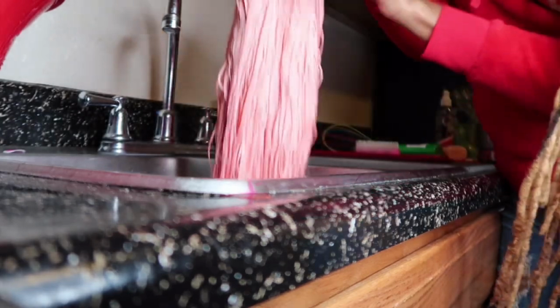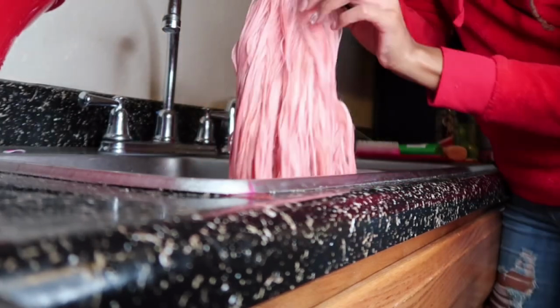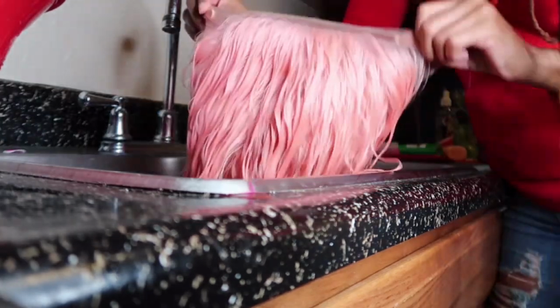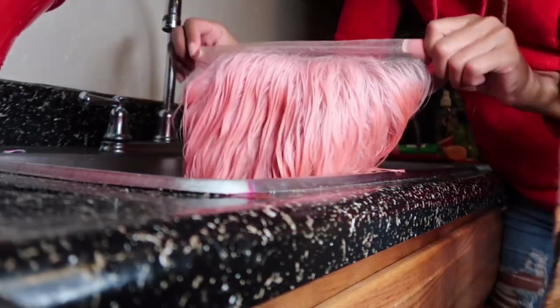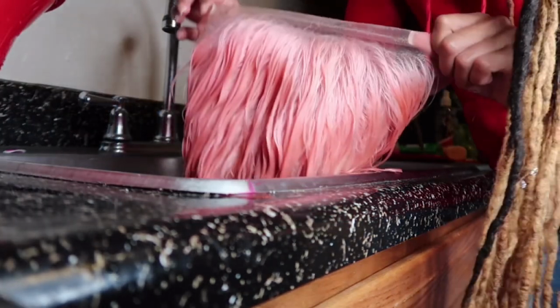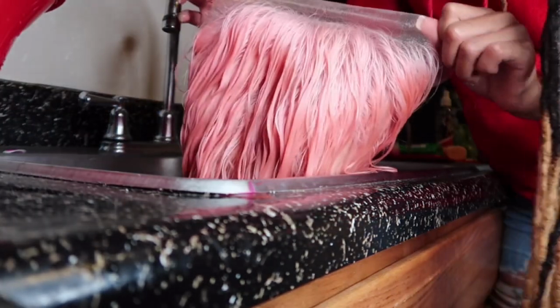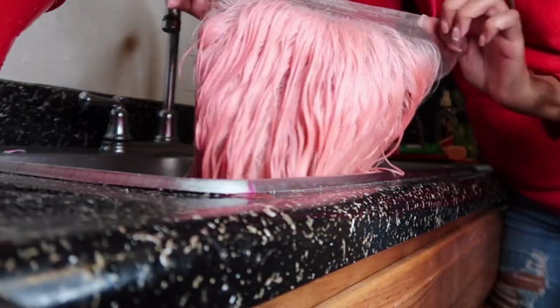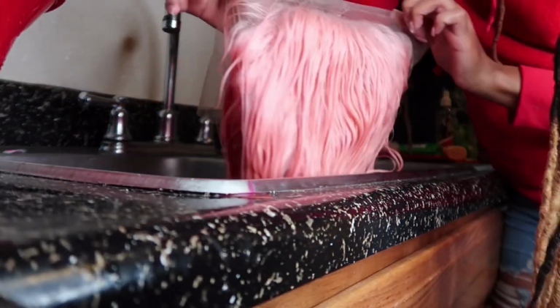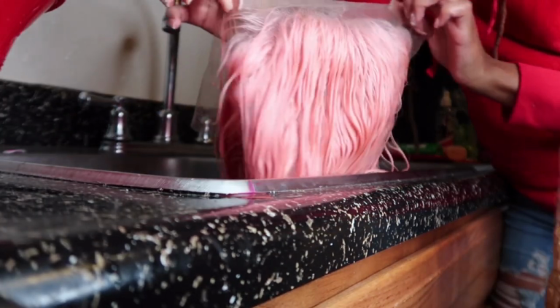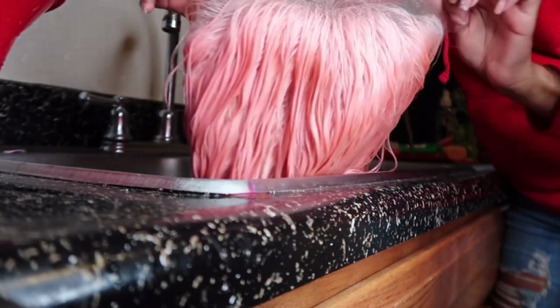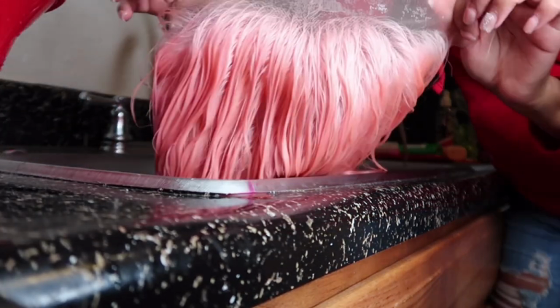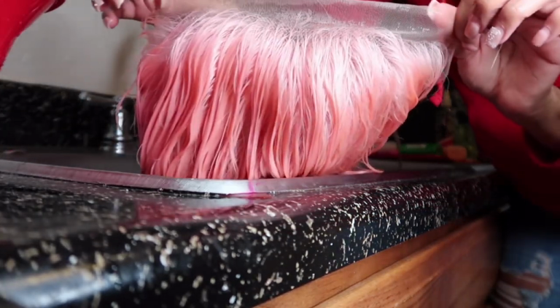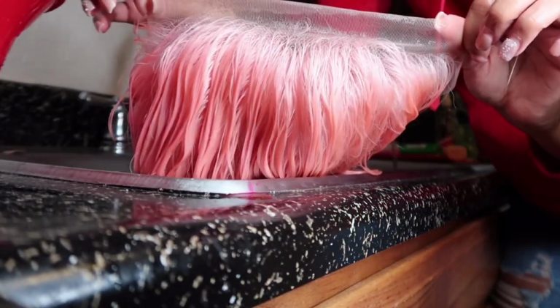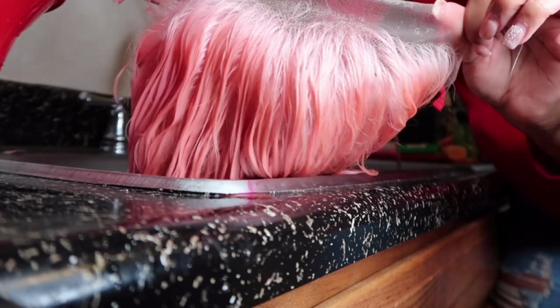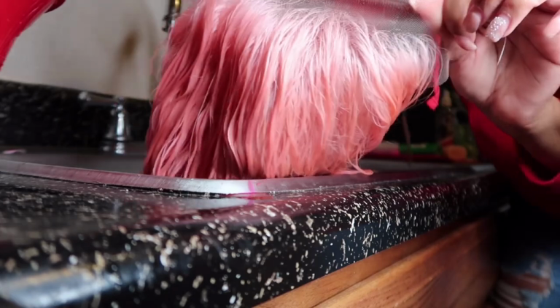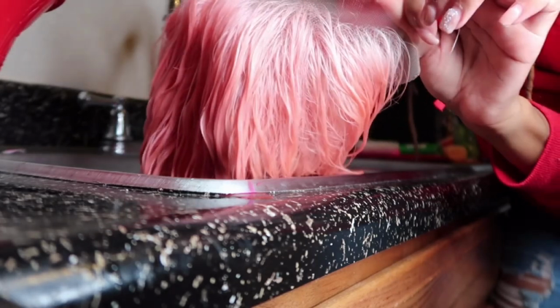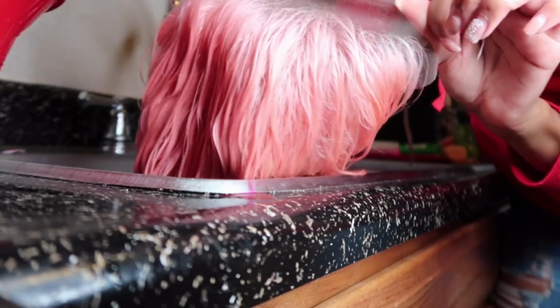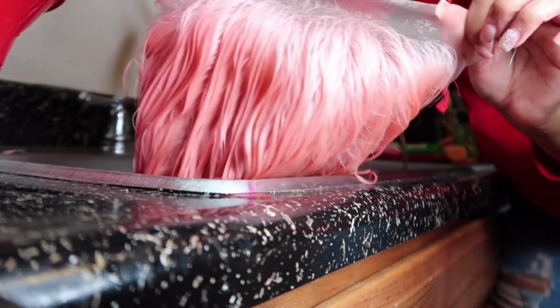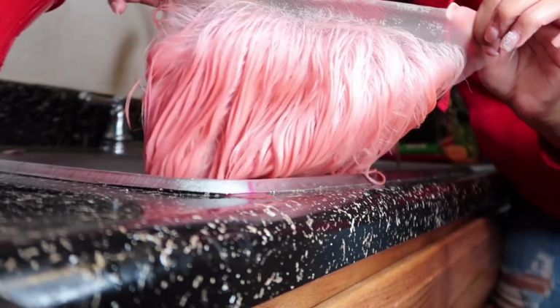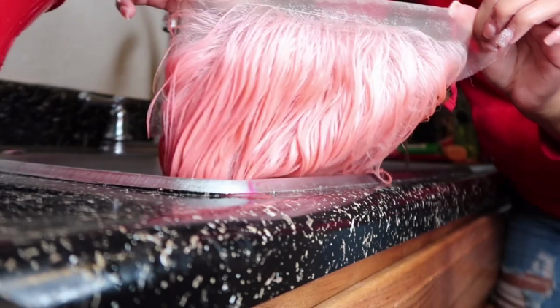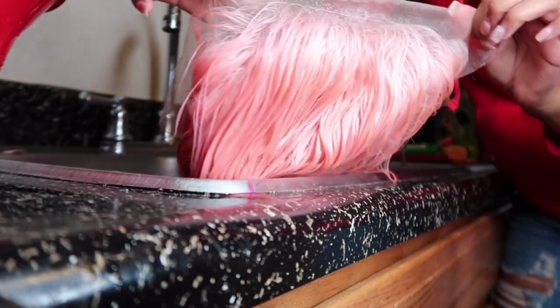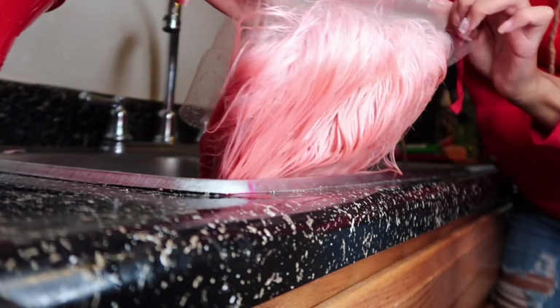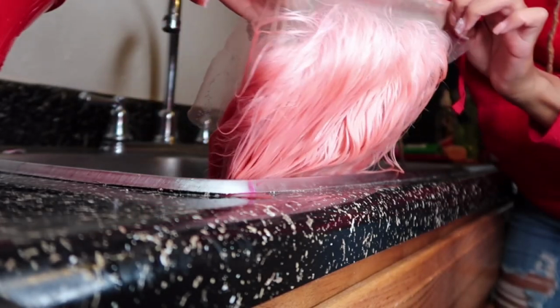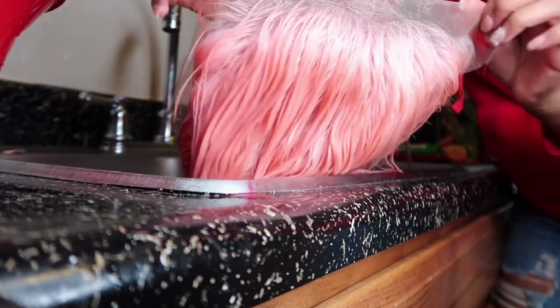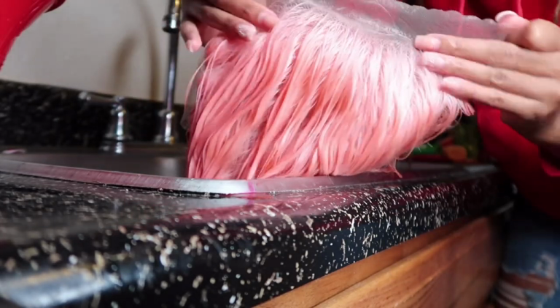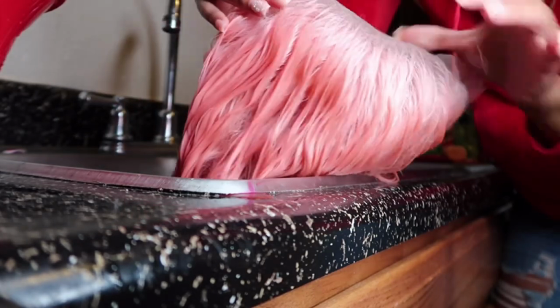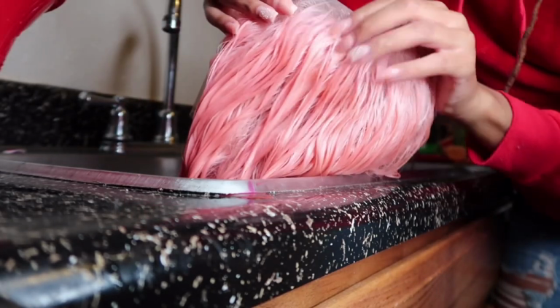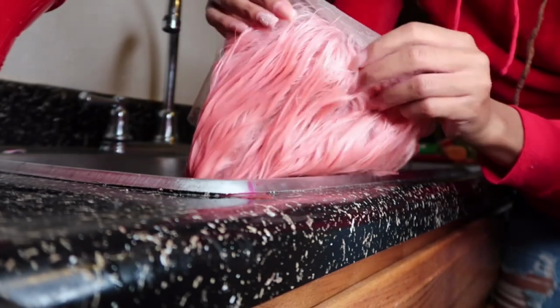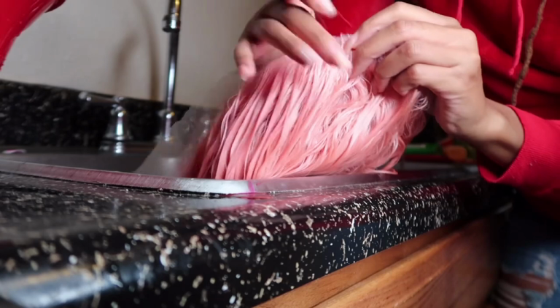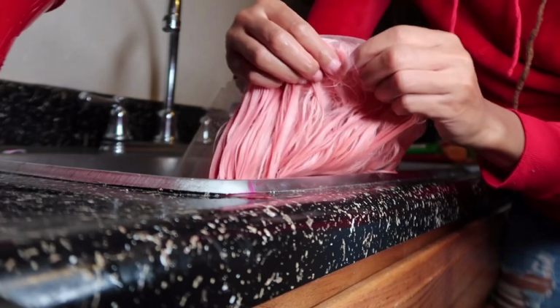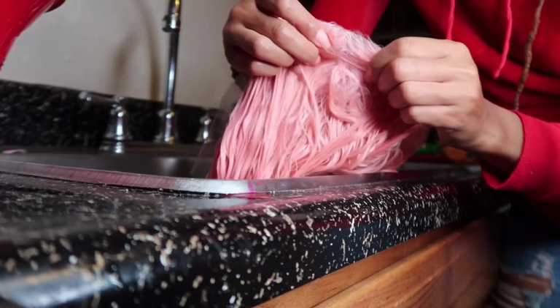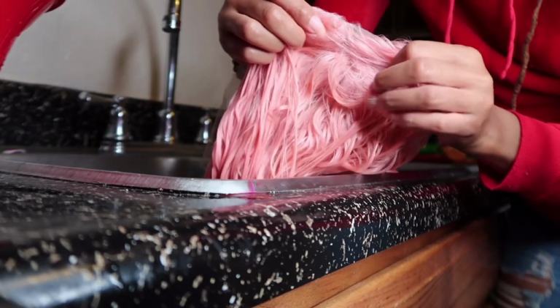As you guys can see, the lace is not touched at all — it's still see-through with no pink tint to it. This is exactly how your lace should look after you dip your hair in the water.